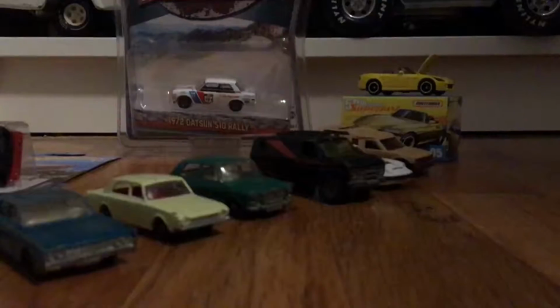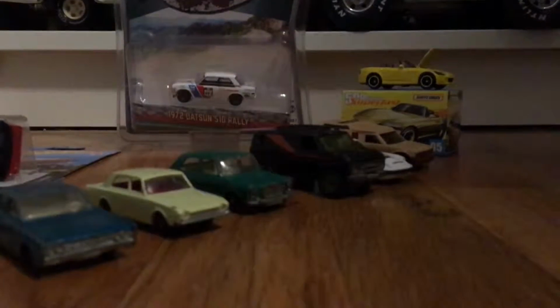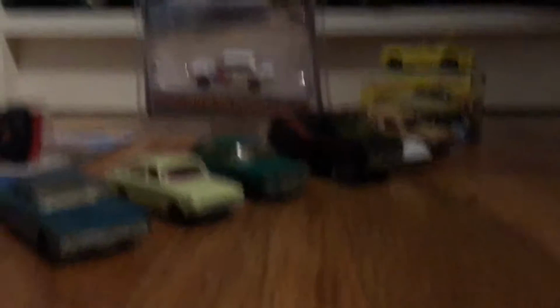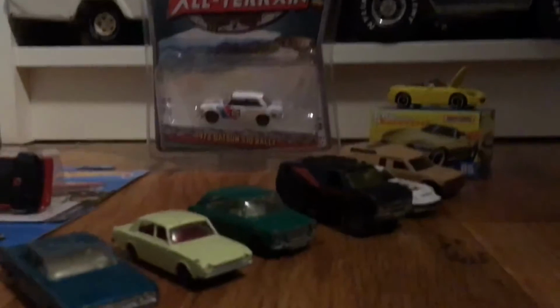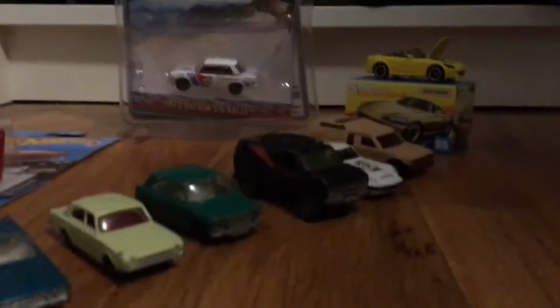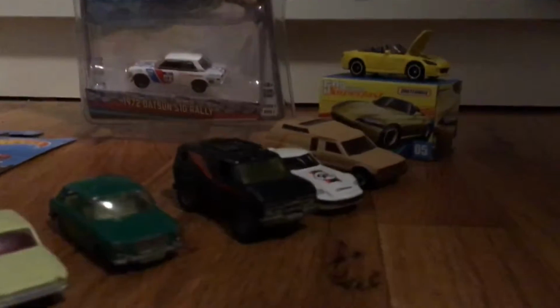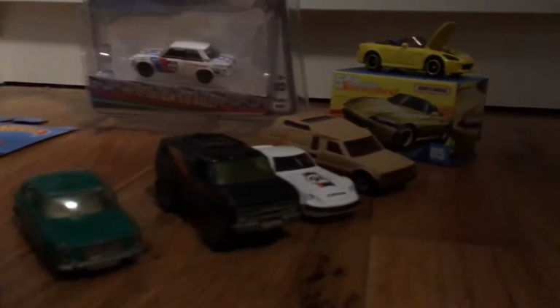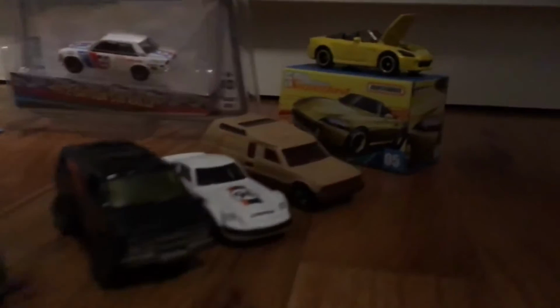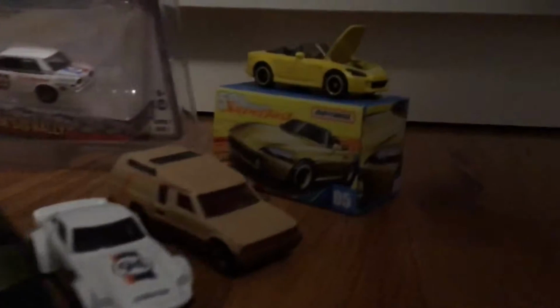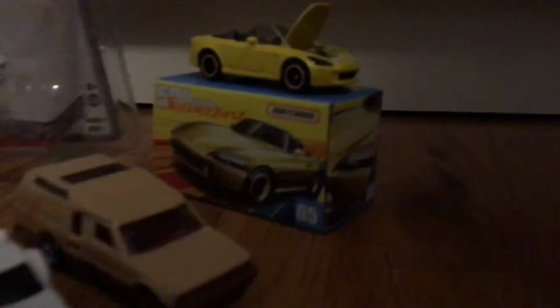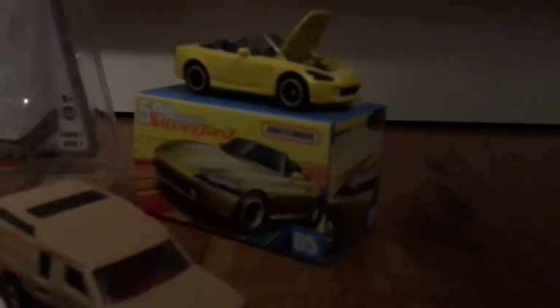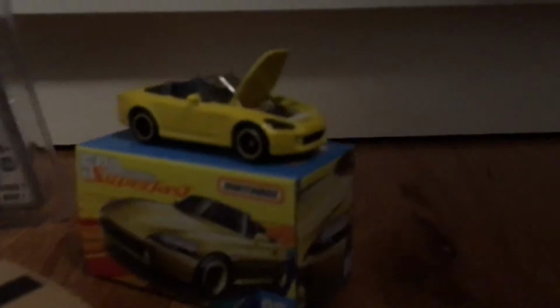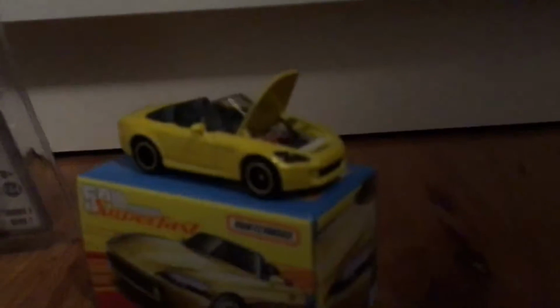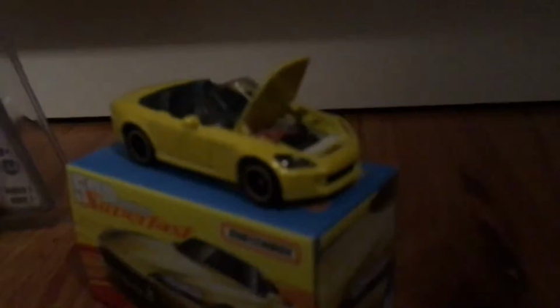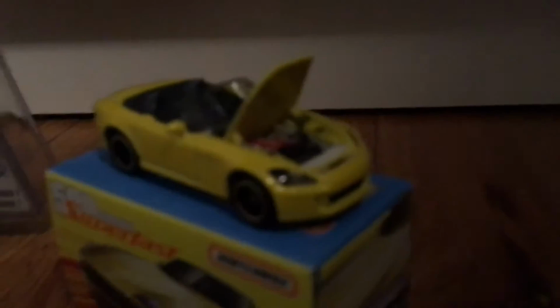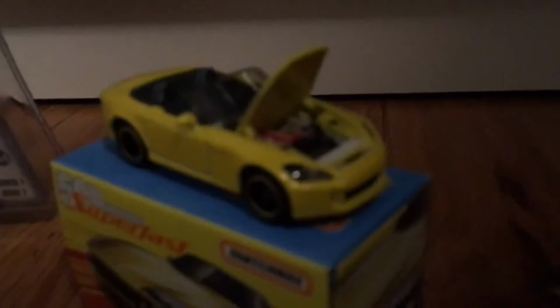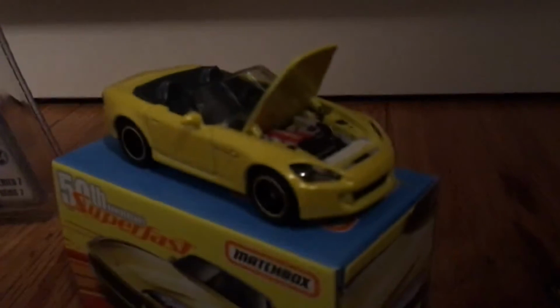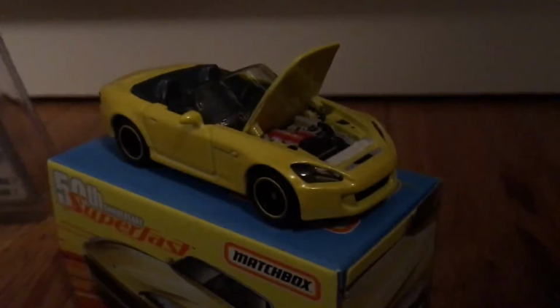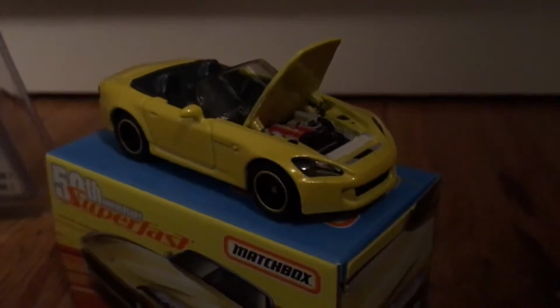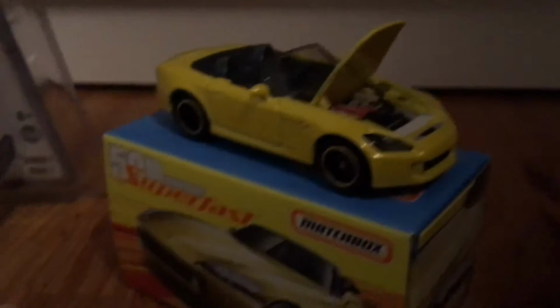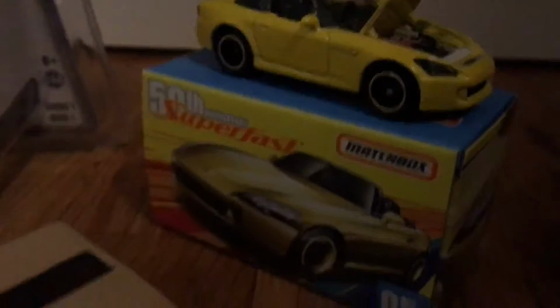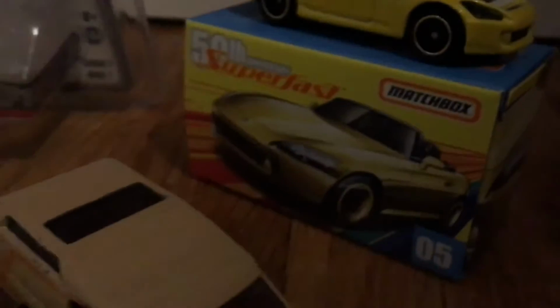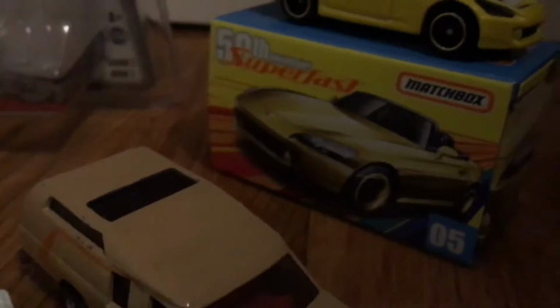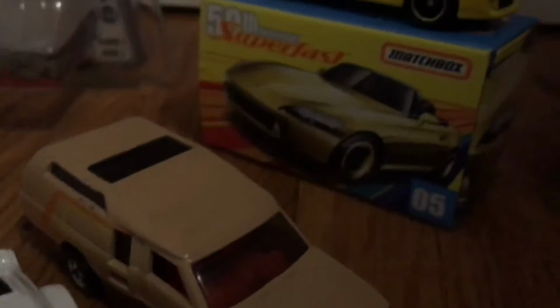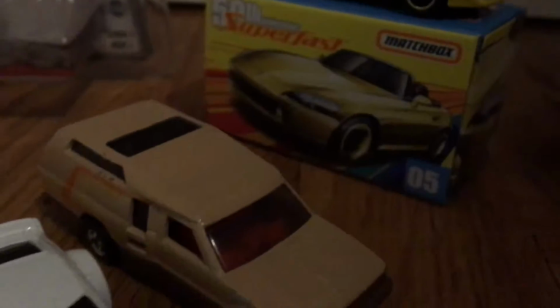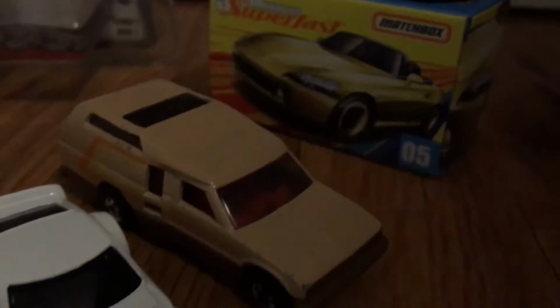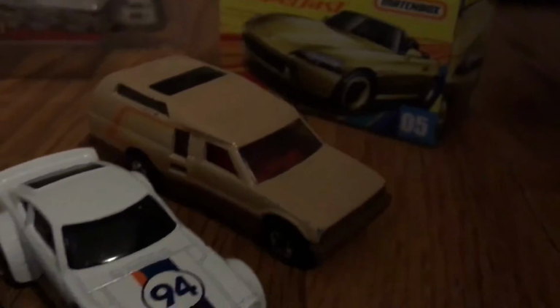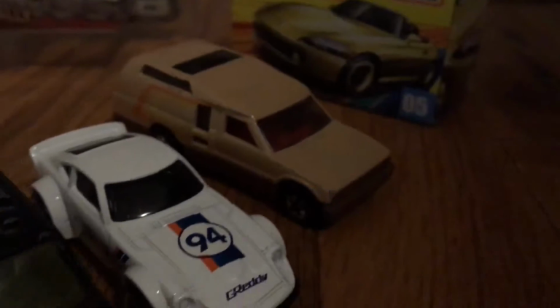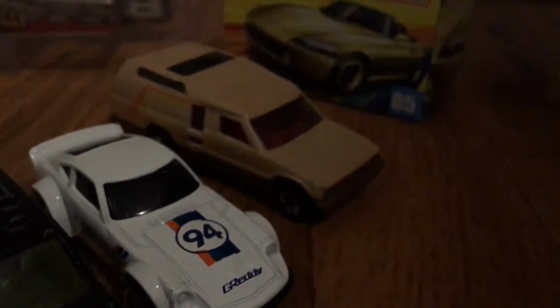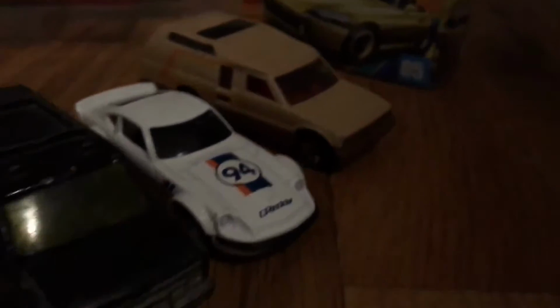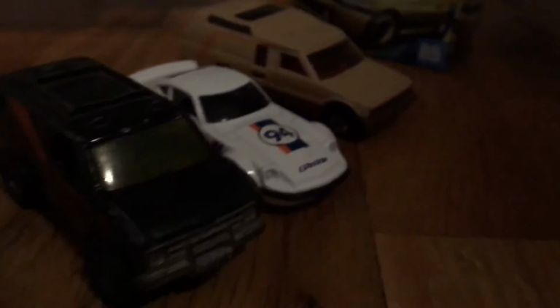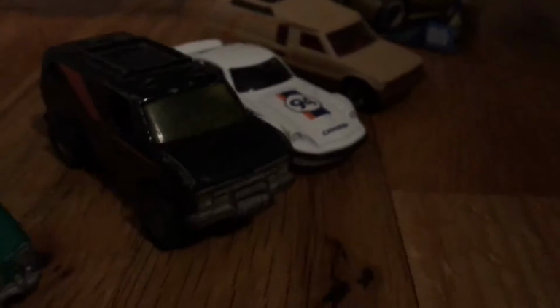Hey guys, back with another Hot Wheels video, and today I just wanted to show you some of my Matchbox, Hot Wheels, and Greenlight finds I found this month in March.